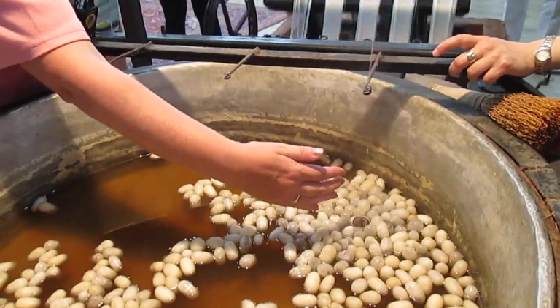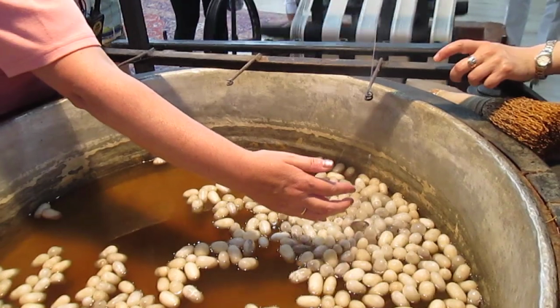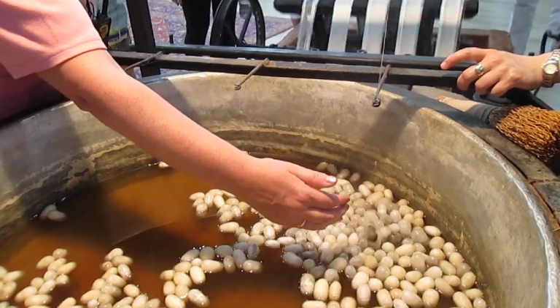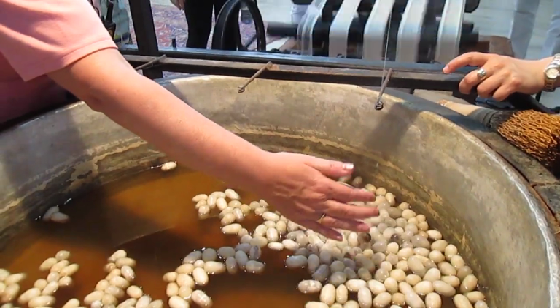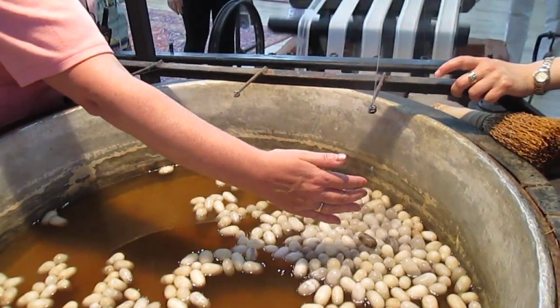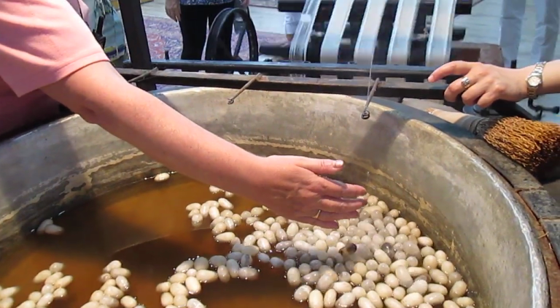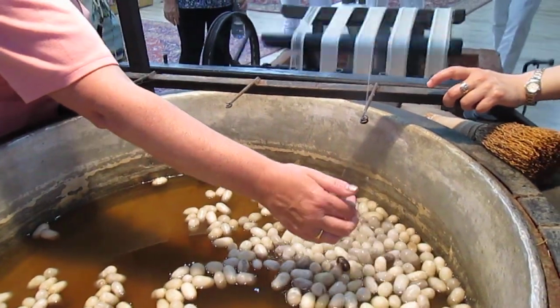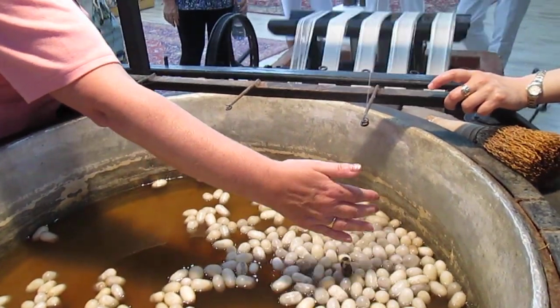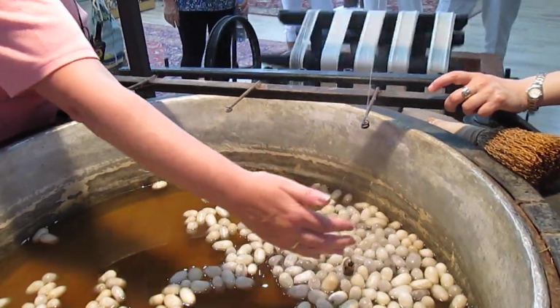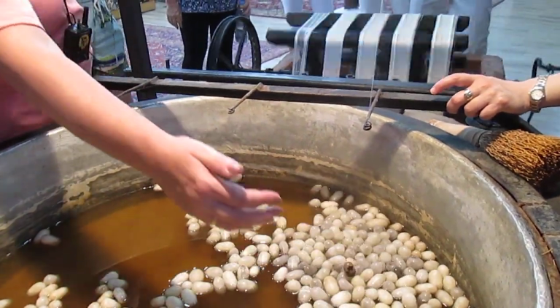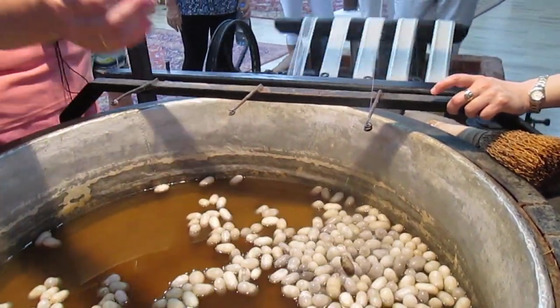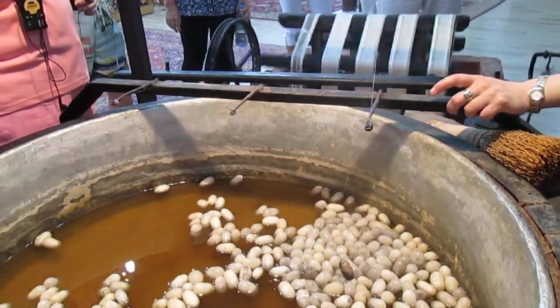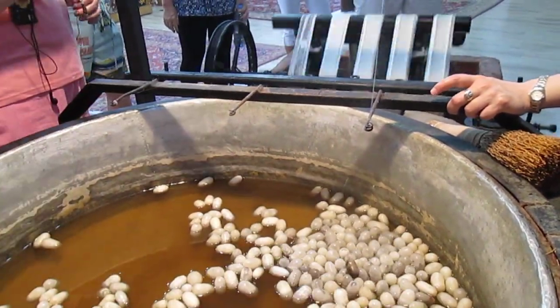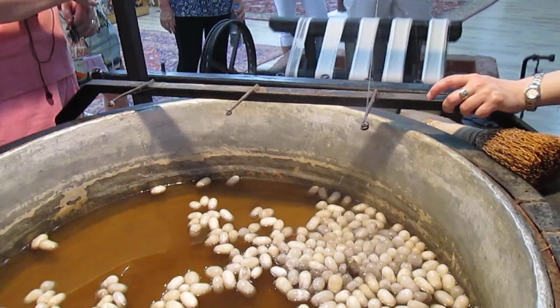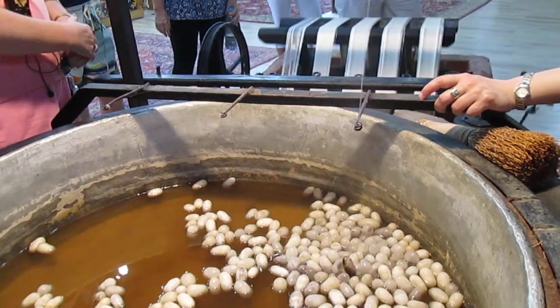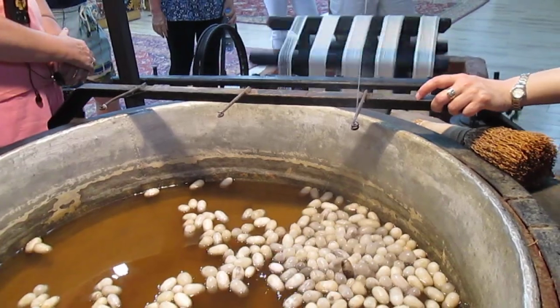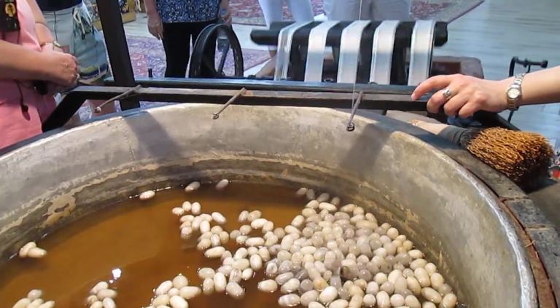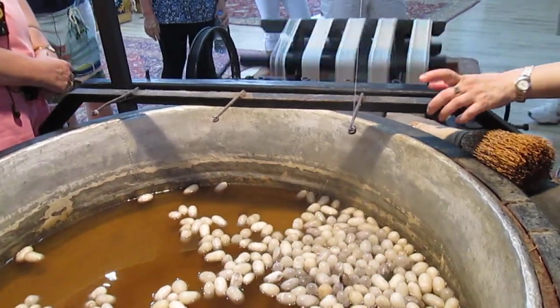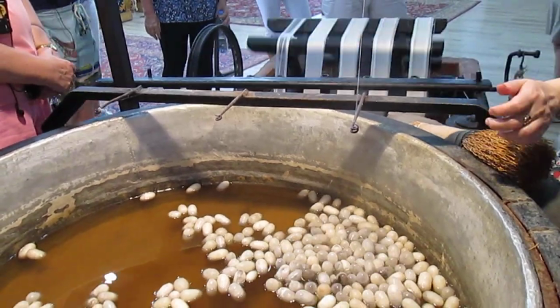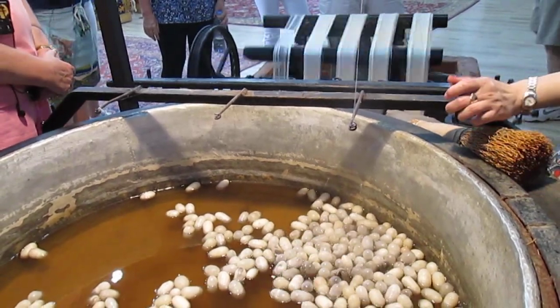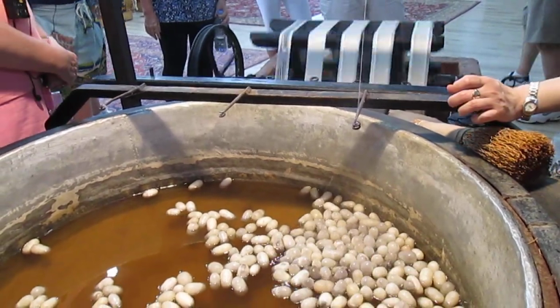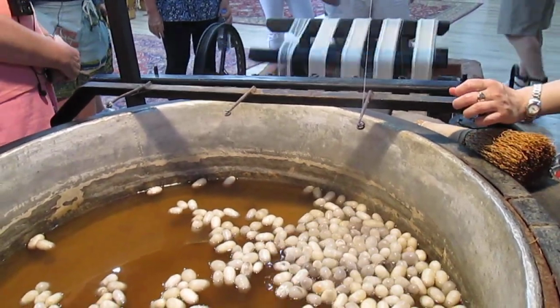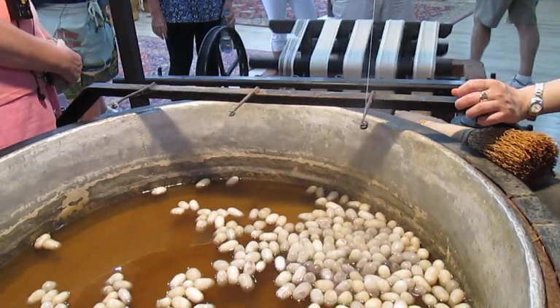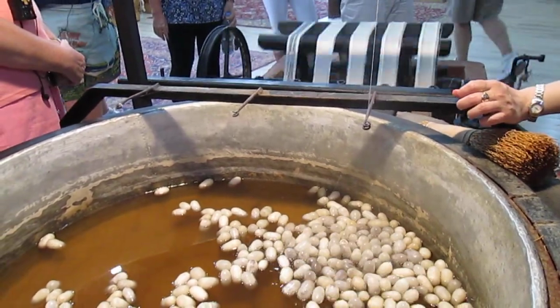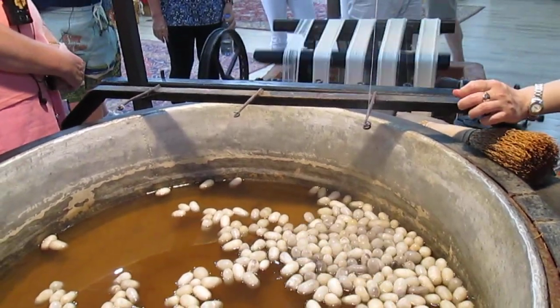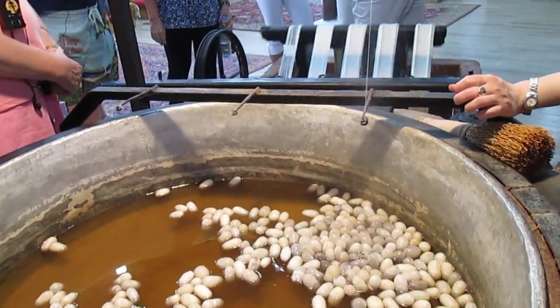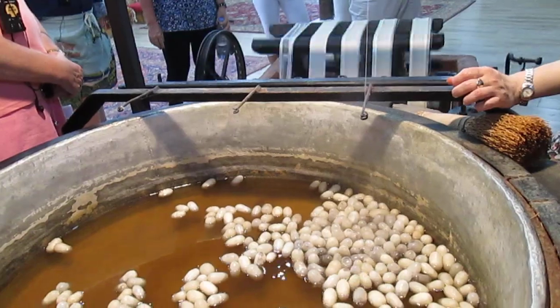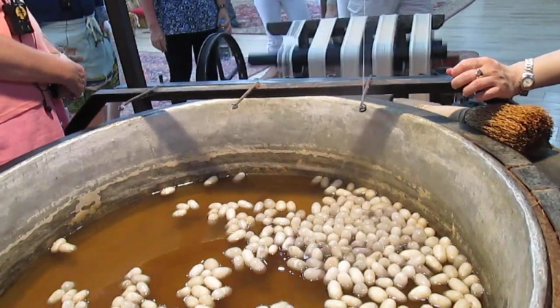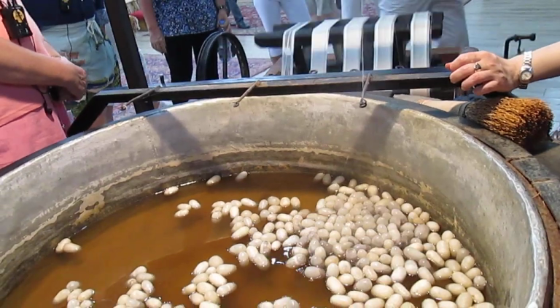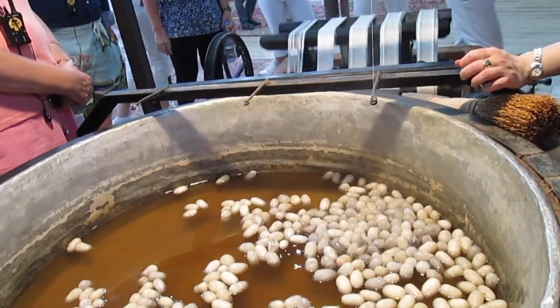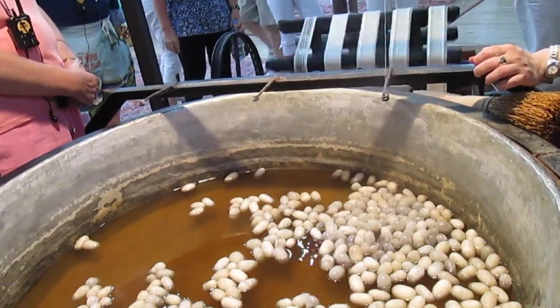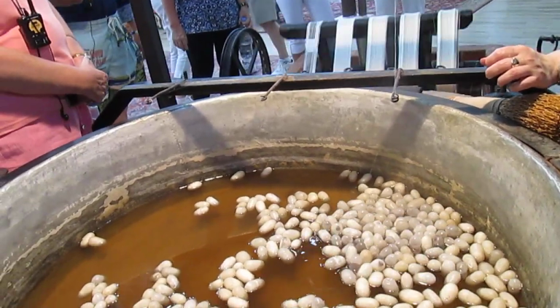Where did you get the worms? We raised them on the farm, very close to us. Mulberry leaves — we use those to feed them. See, different stages are over there. They are eating mulberry leaves right now.